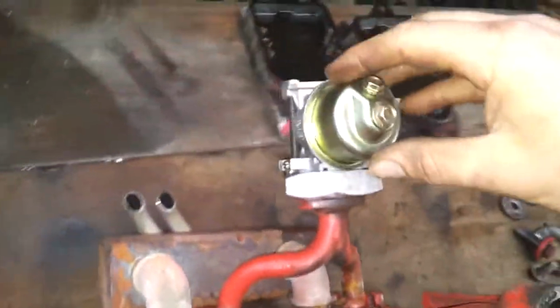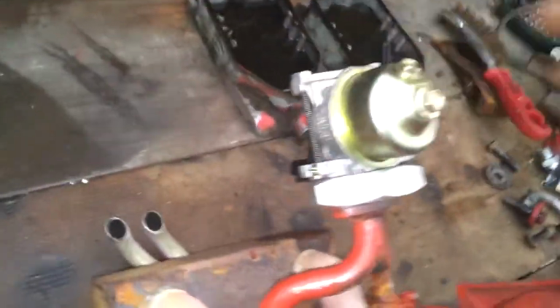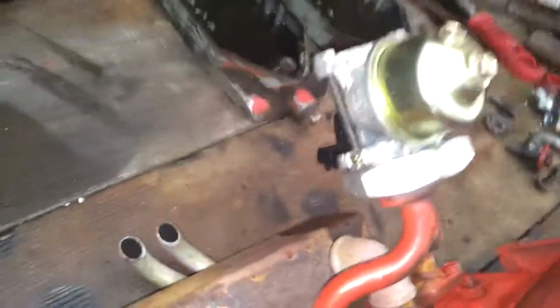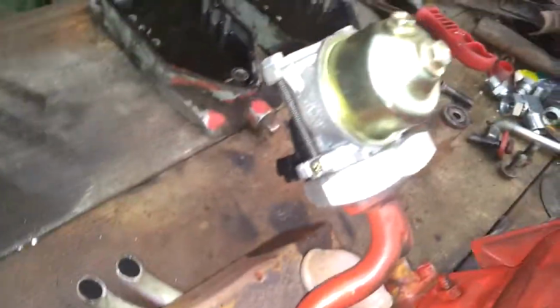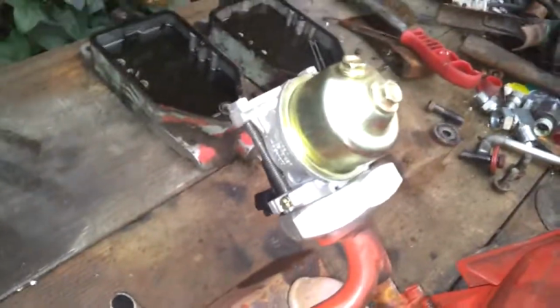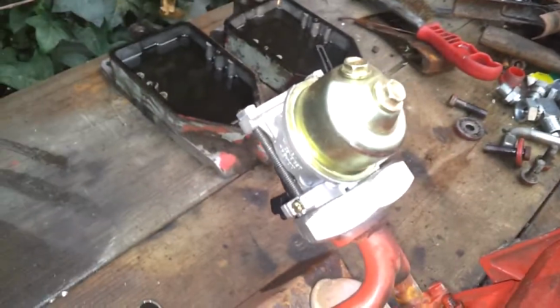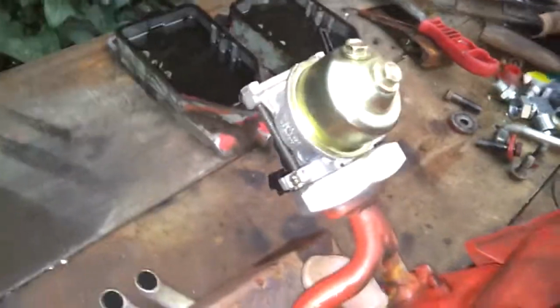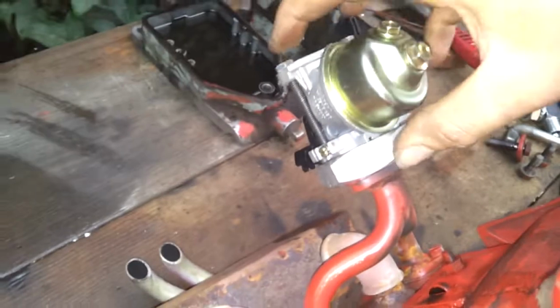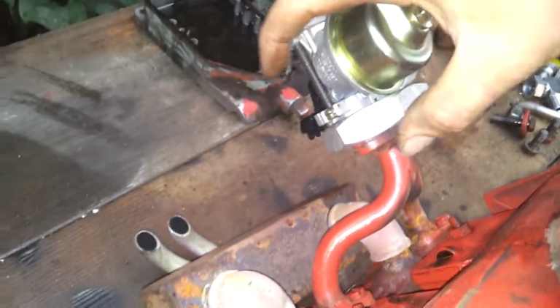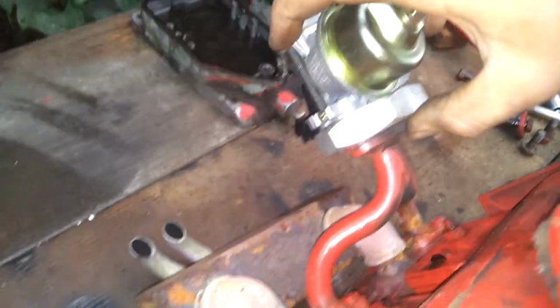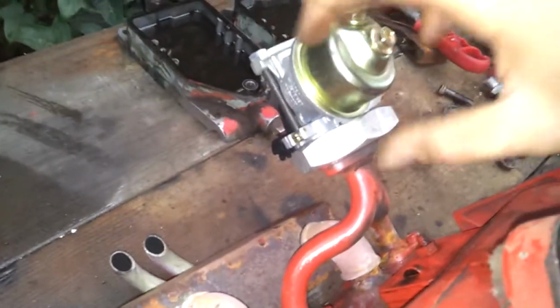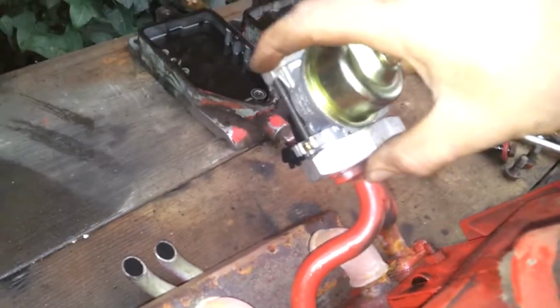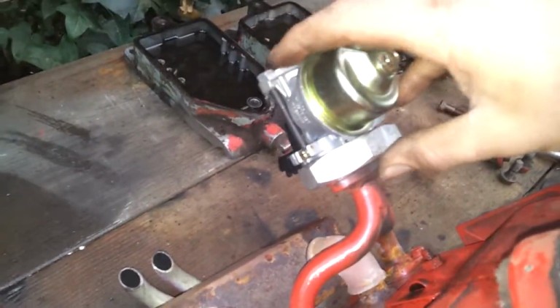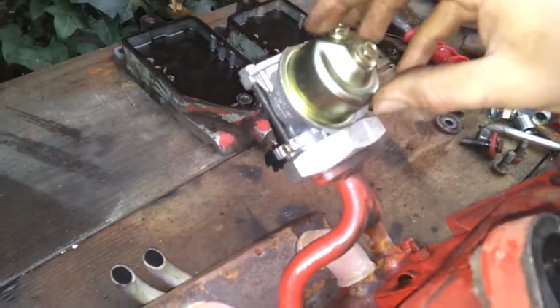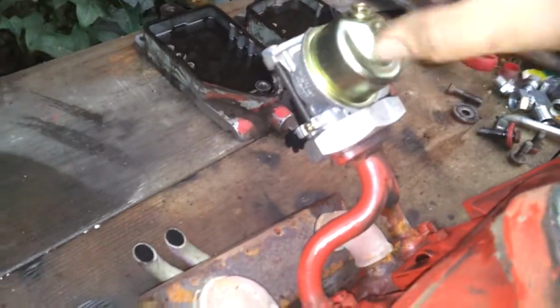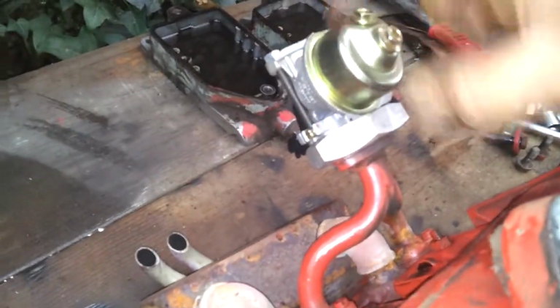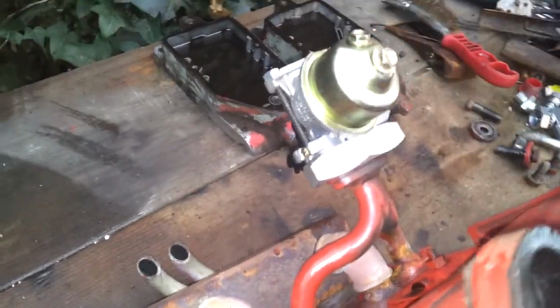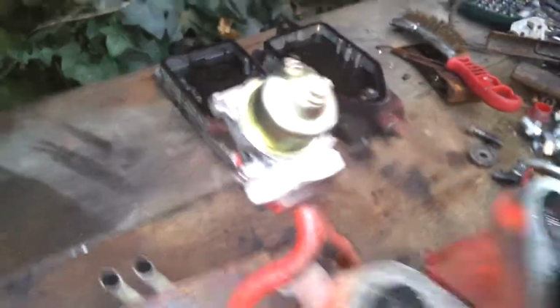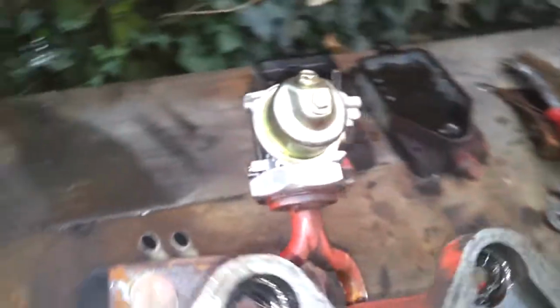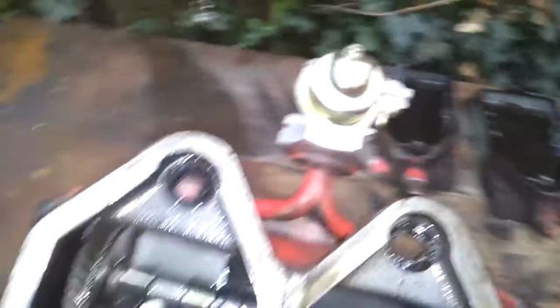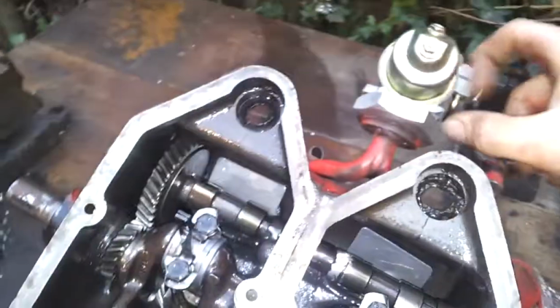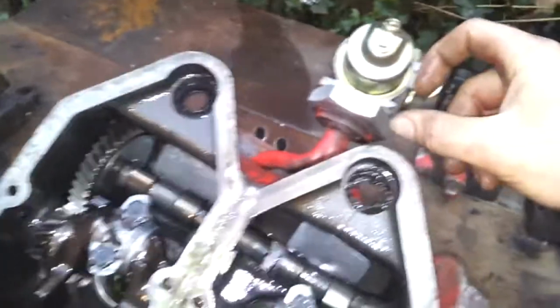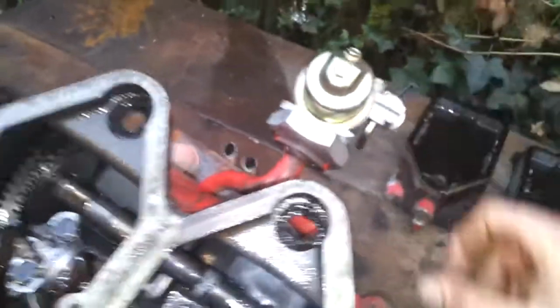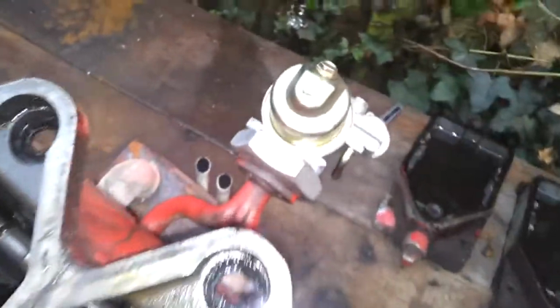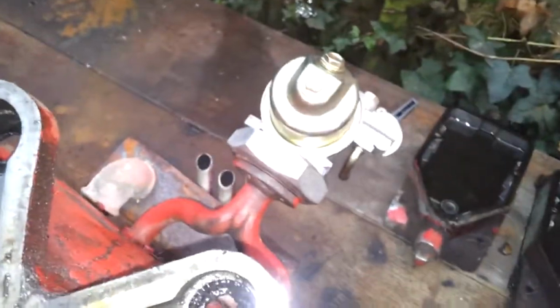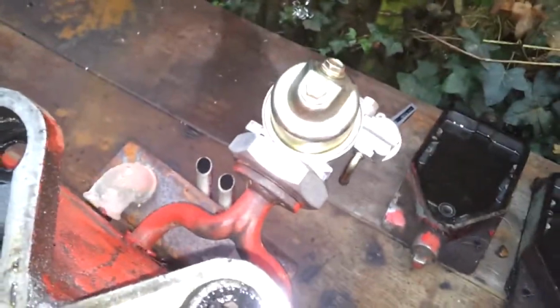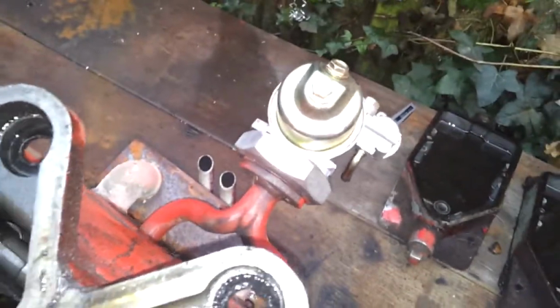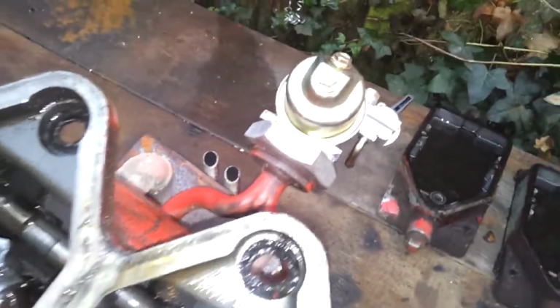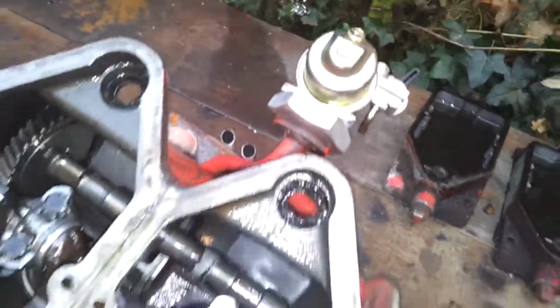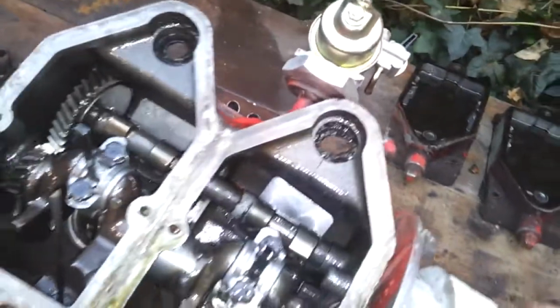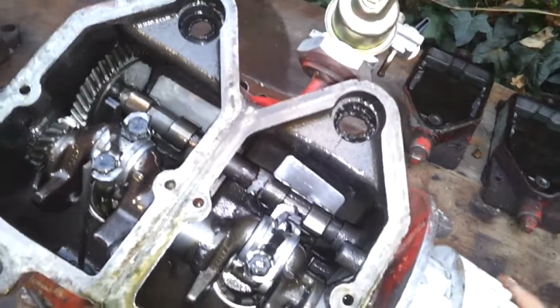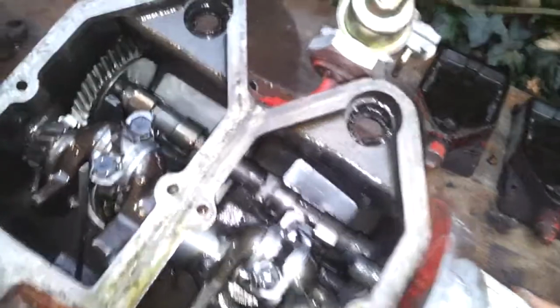There's a Honda-style carburettor lodged on there because I couldn't get the jet out of the Suffolk to clean it — the thing was stuck in there. It's not actually a Honda one, I think it's a Chinese rip-off, but it works wonders.